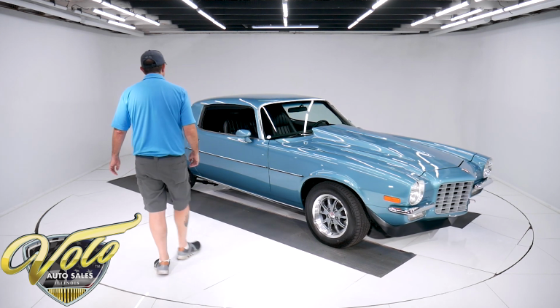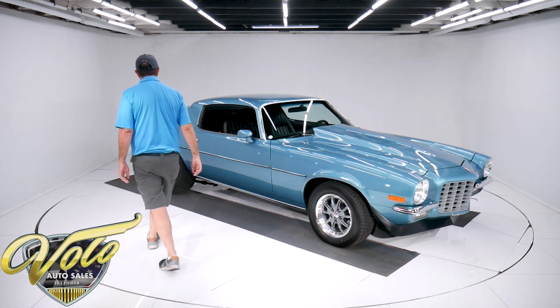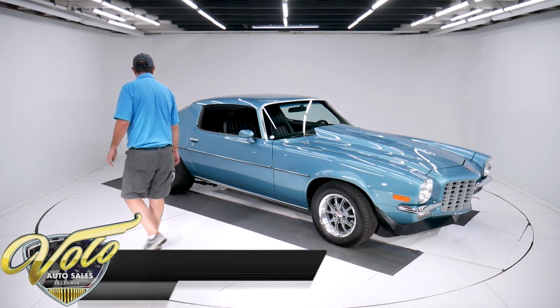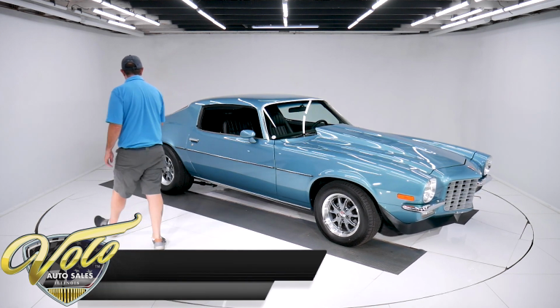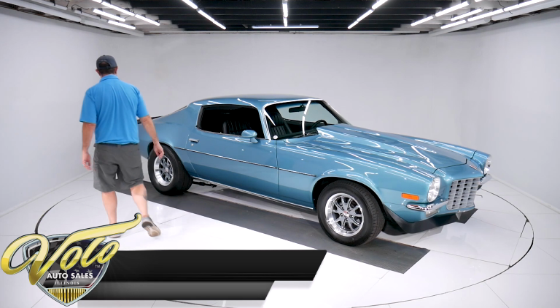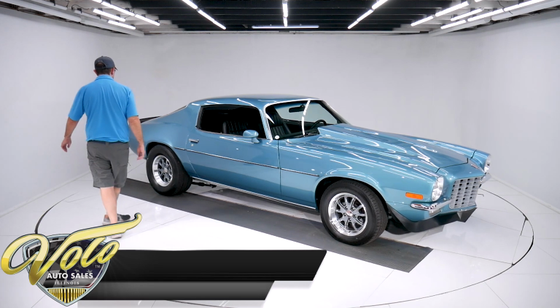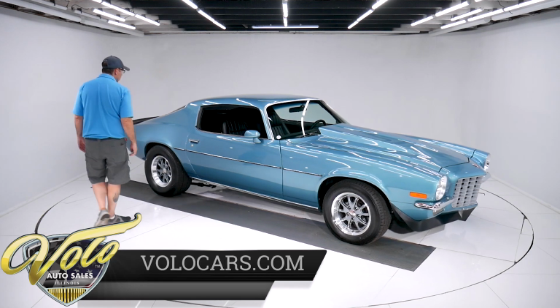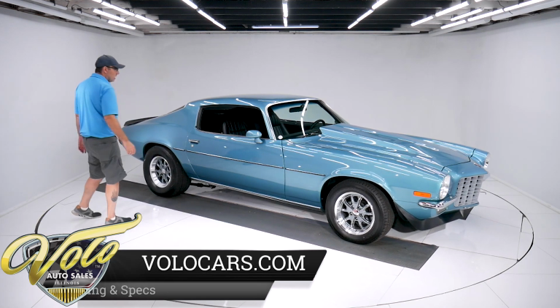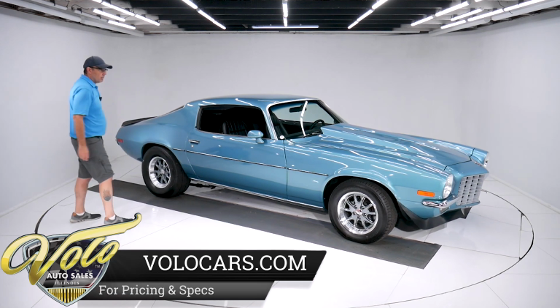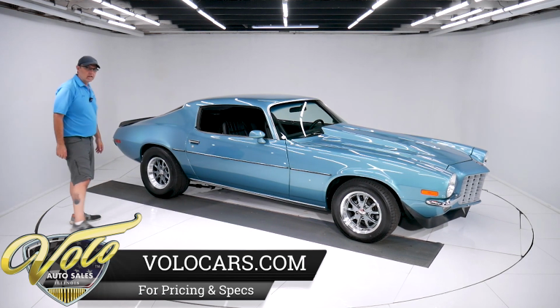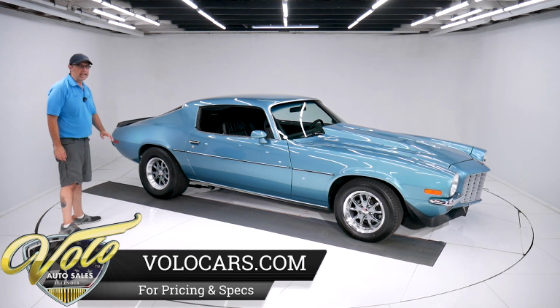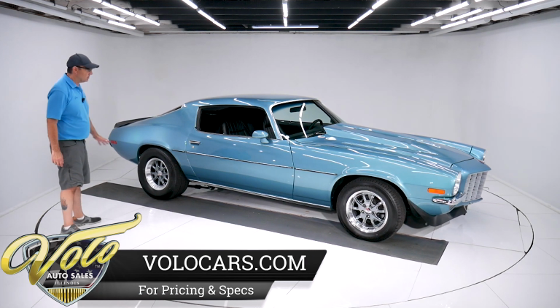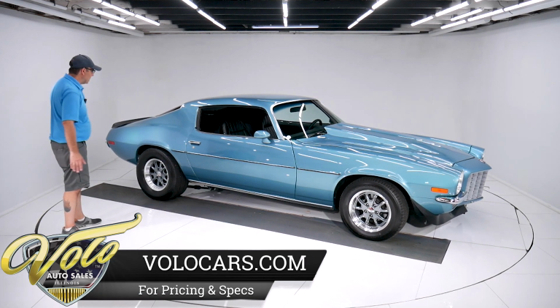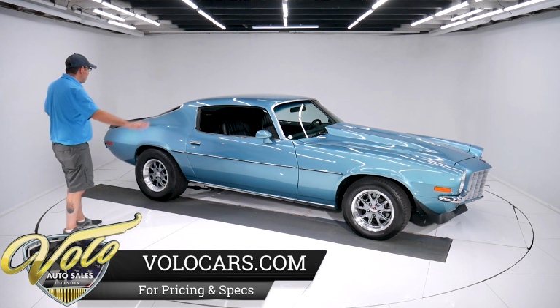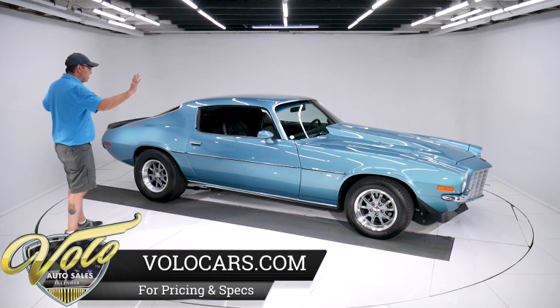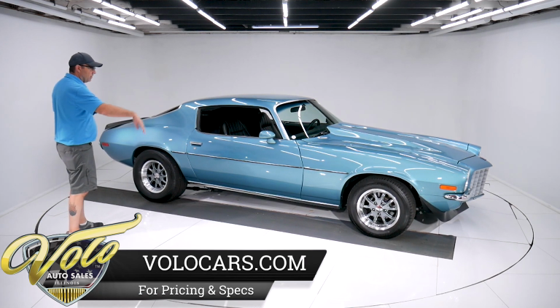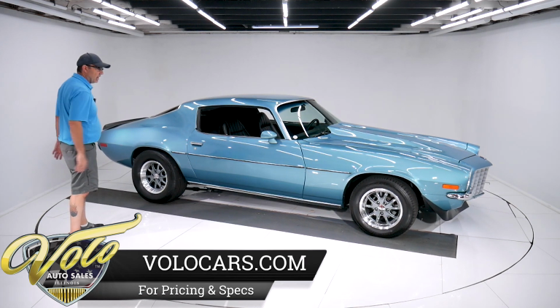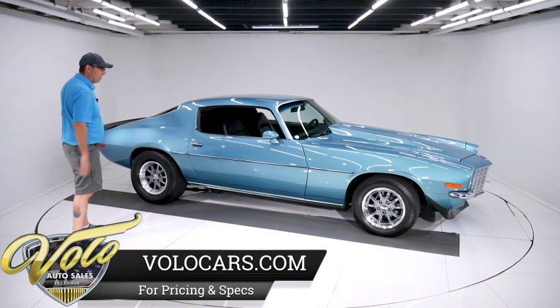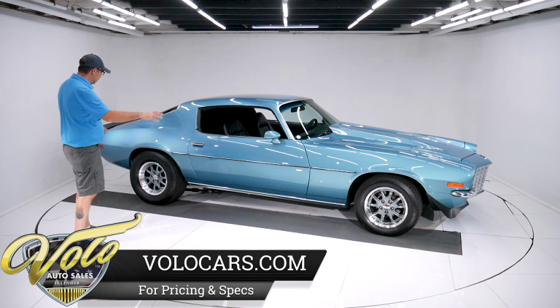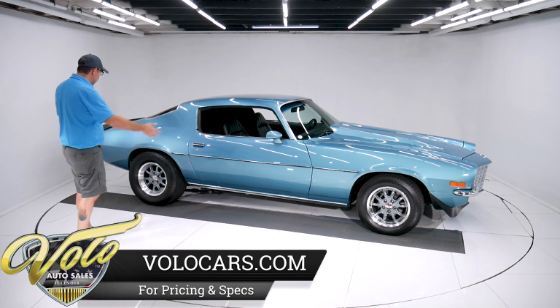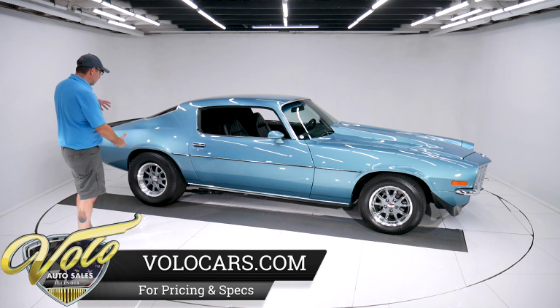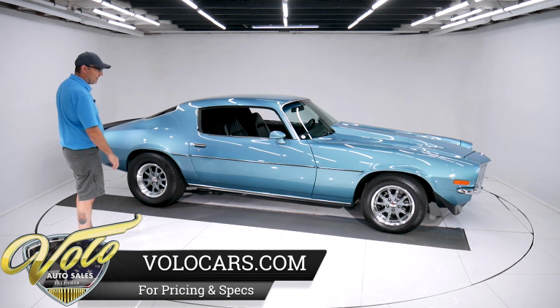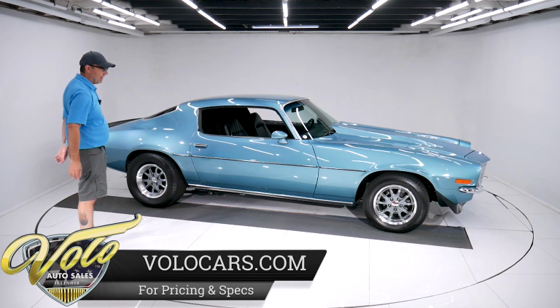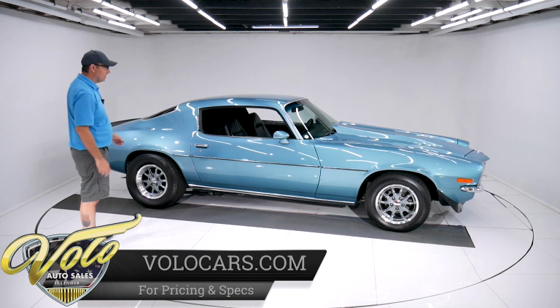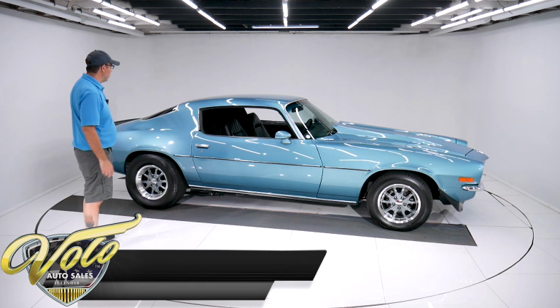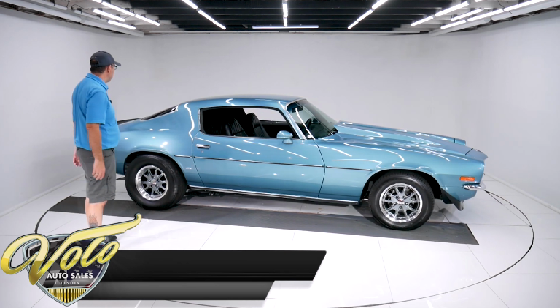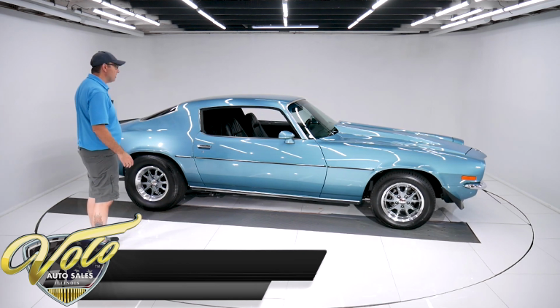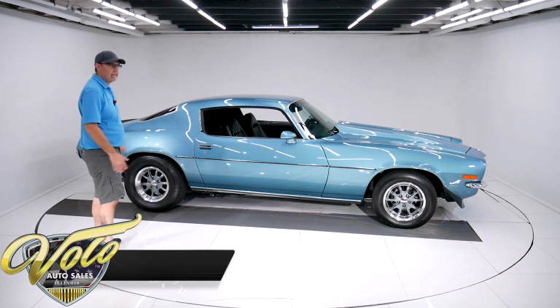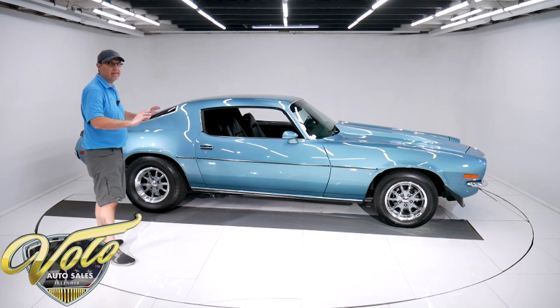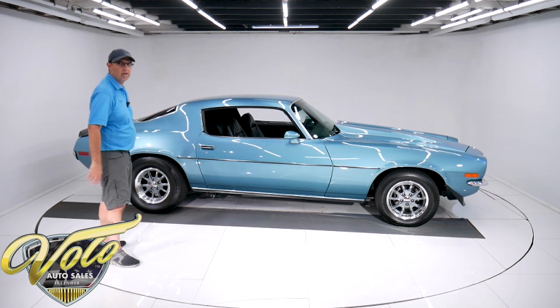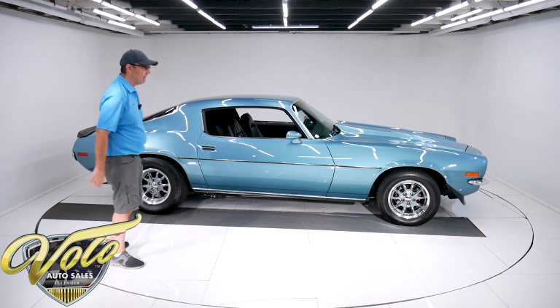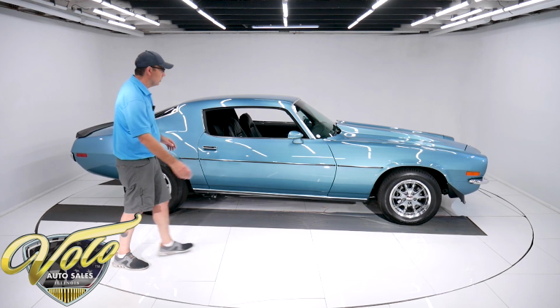Yep, 1973 Camaro. Clean, rust-free car. Beautiful color. Nice stance — love the fat tires and the wheel combination. I really like this one.